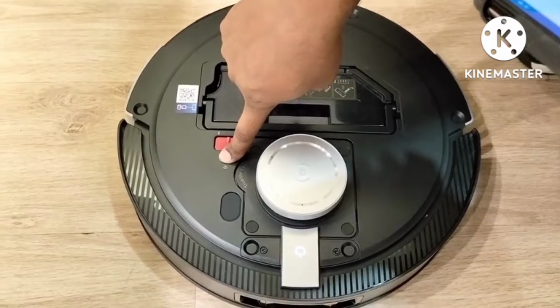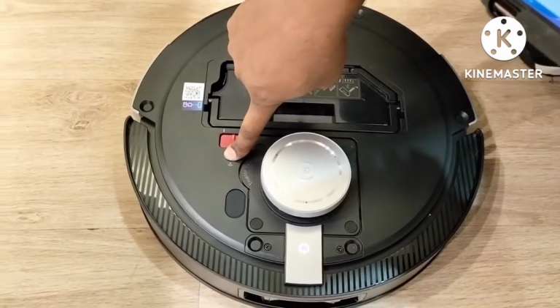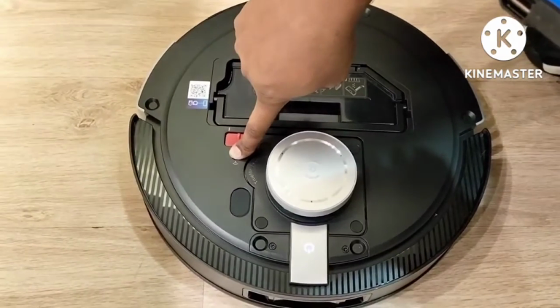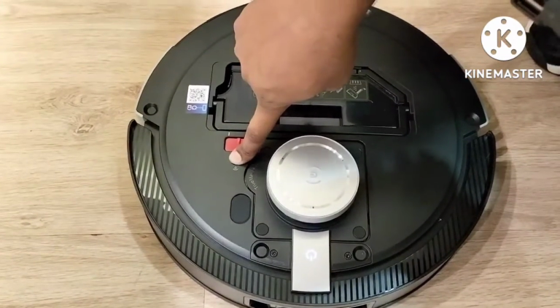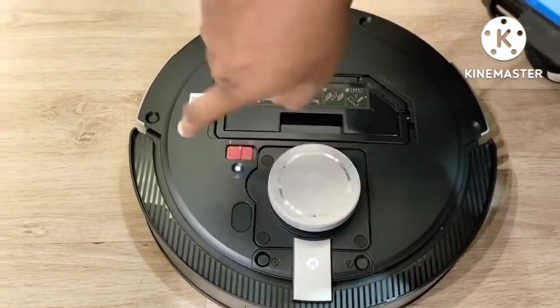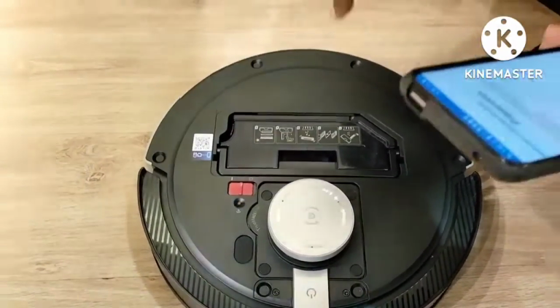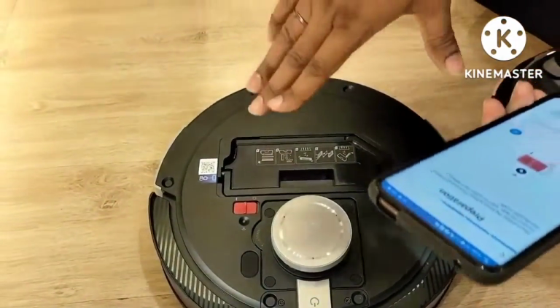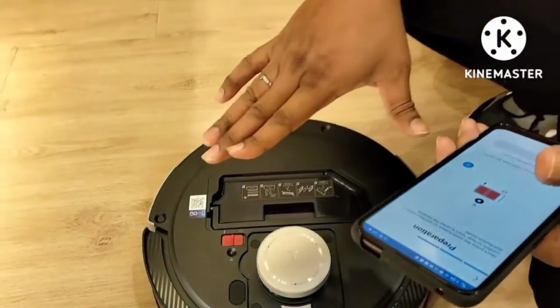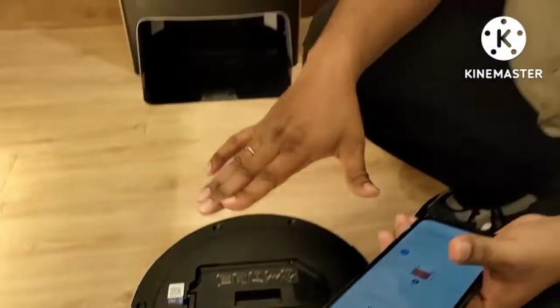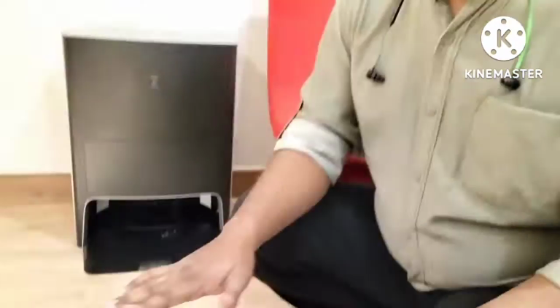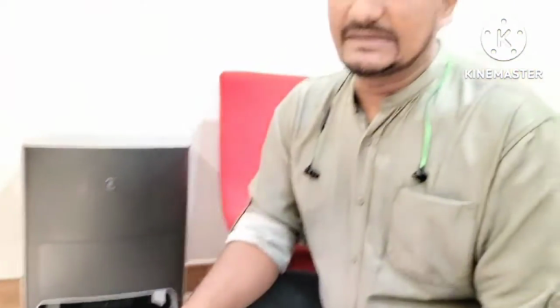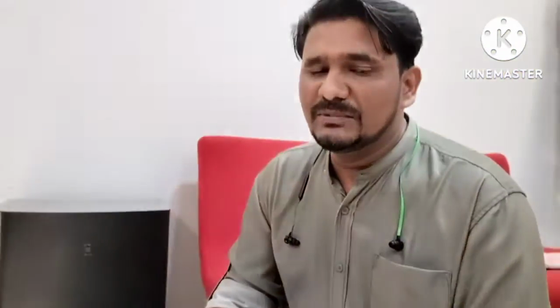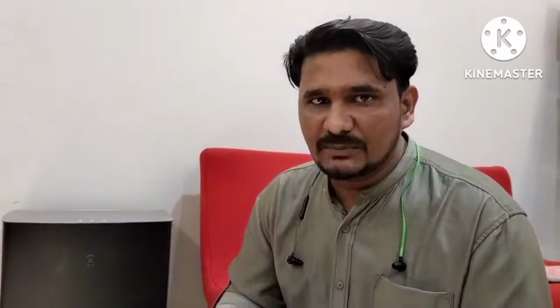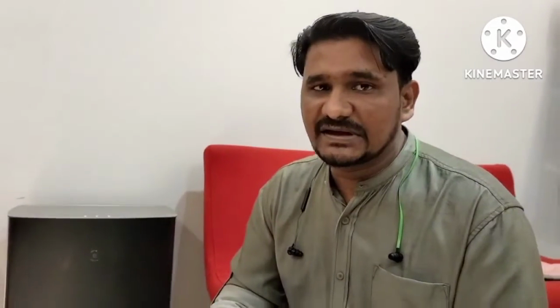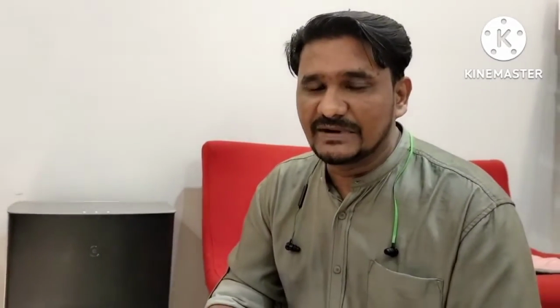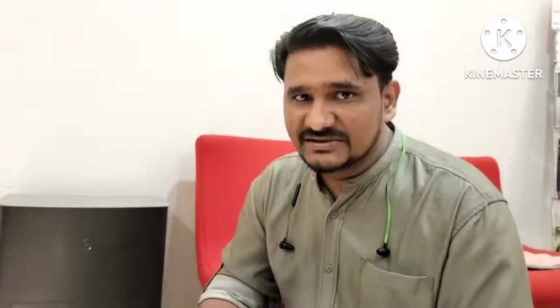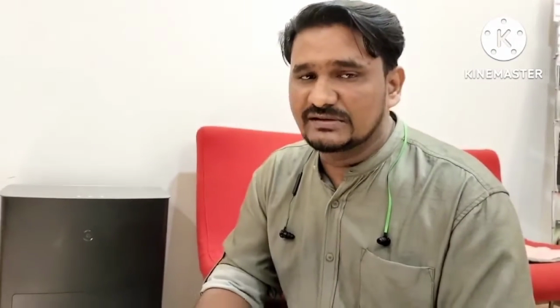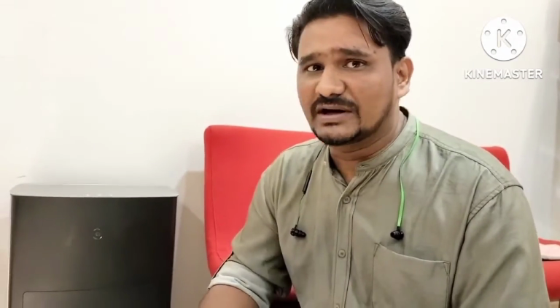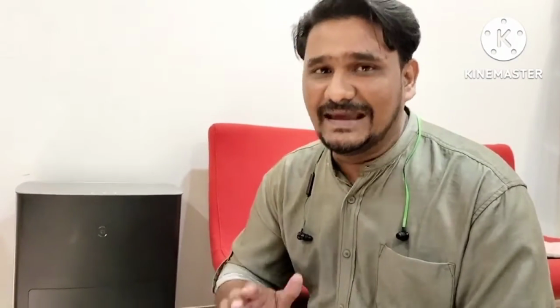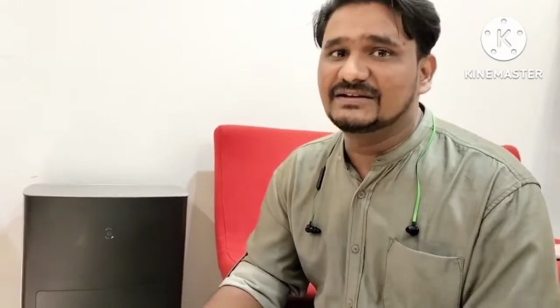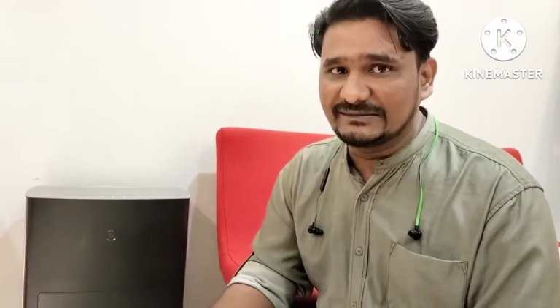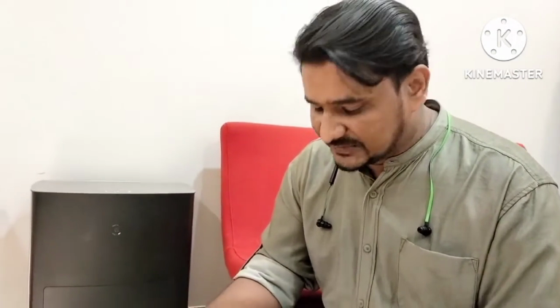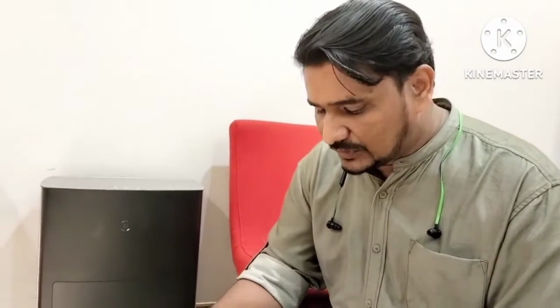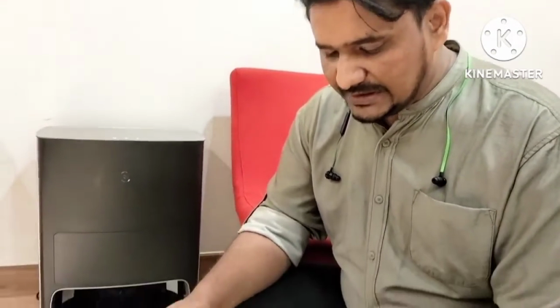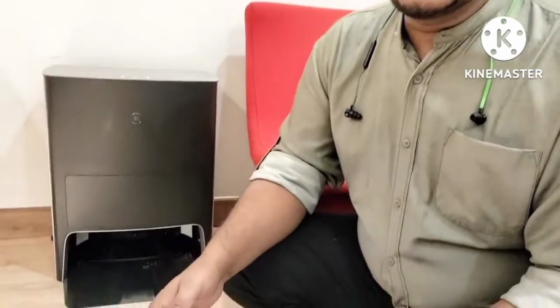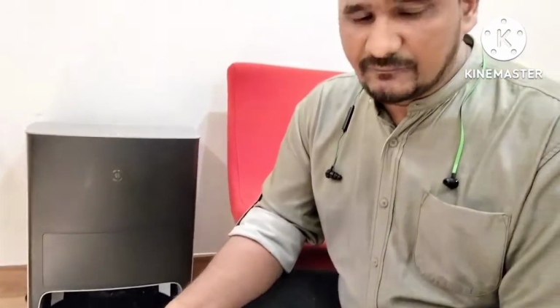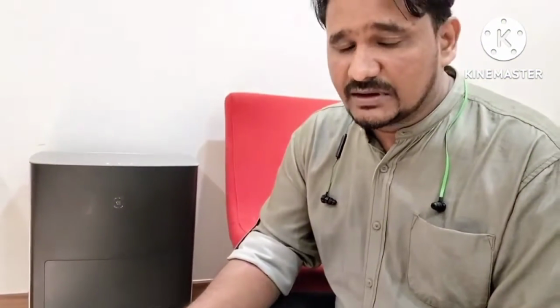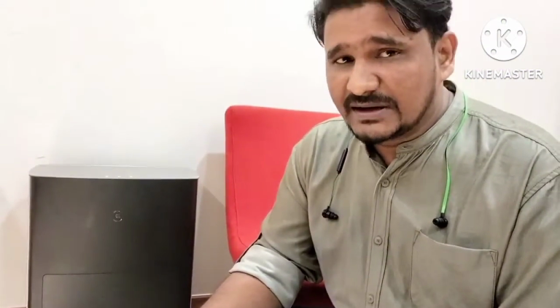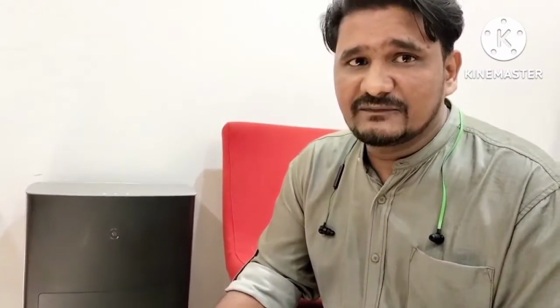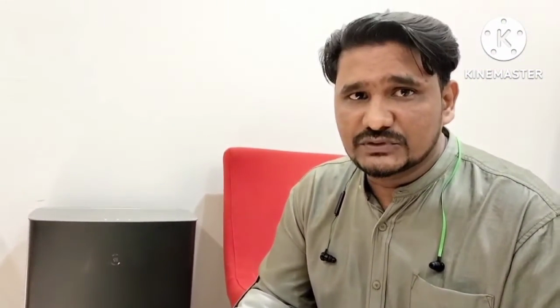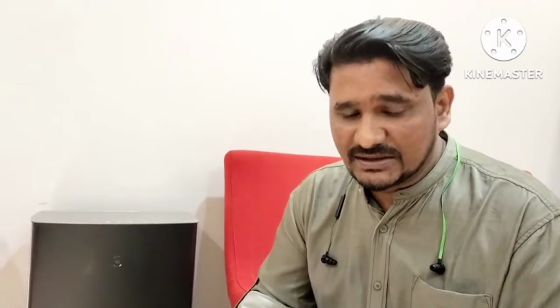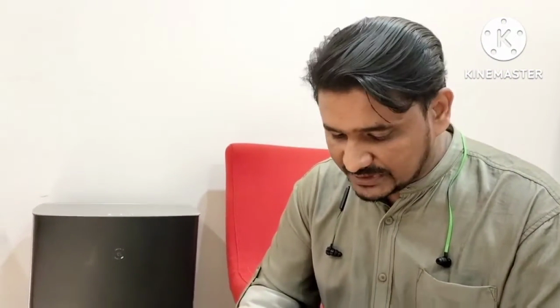After 7 seconds you will hear it say 'default settings' — meaning the D-Bot is totally reset. This confirms 100% that this D-Bot is not connected with any other device, so it is now very easy to connect the D-Bot with your mobile app.